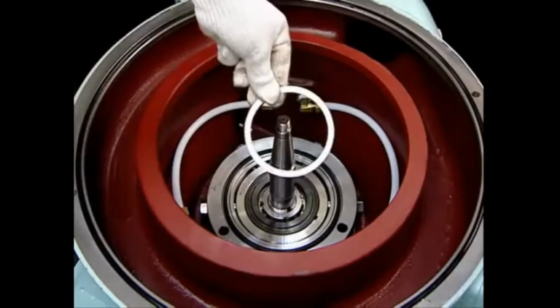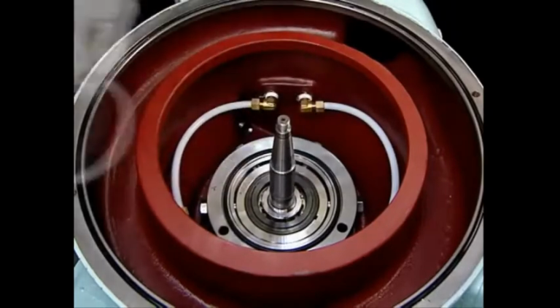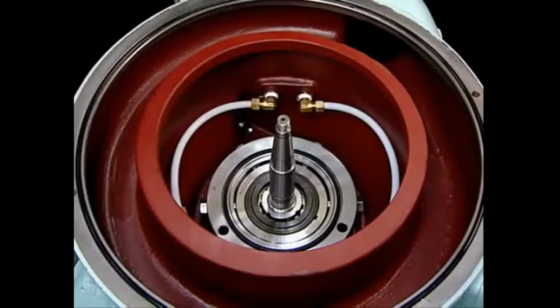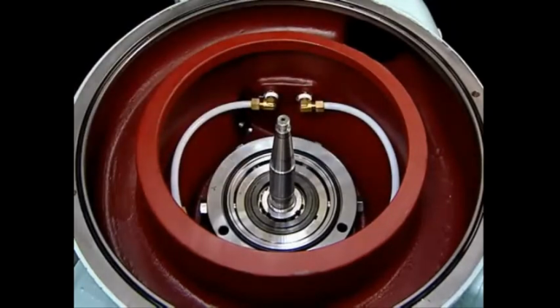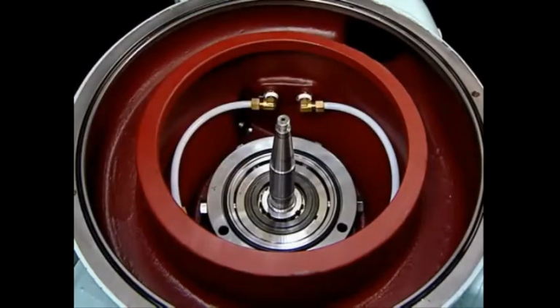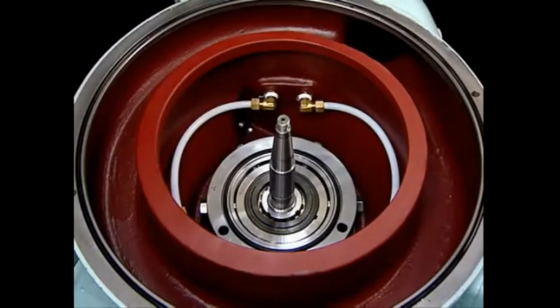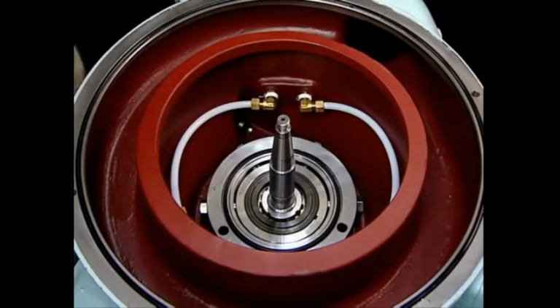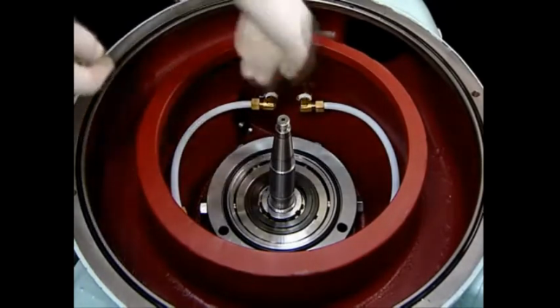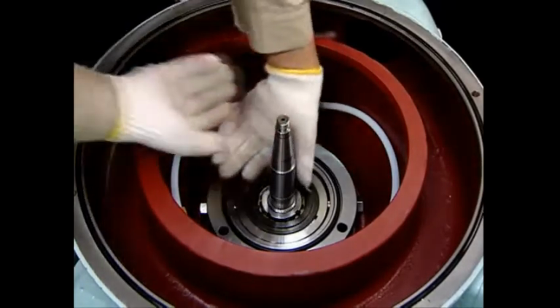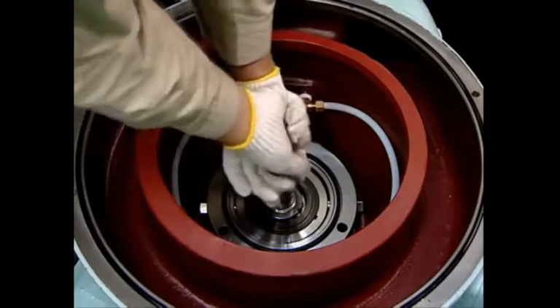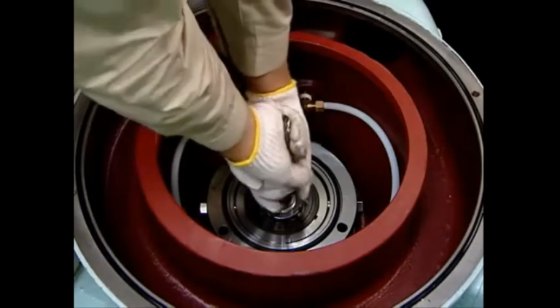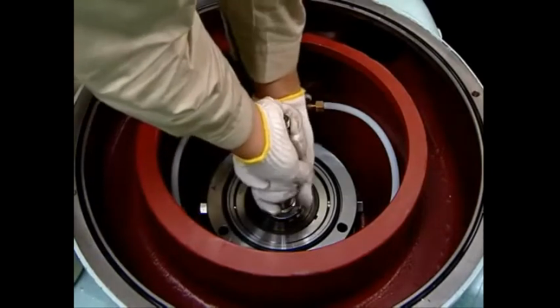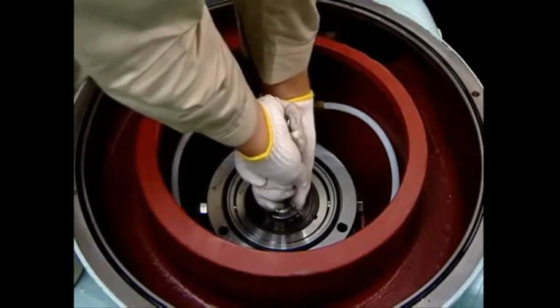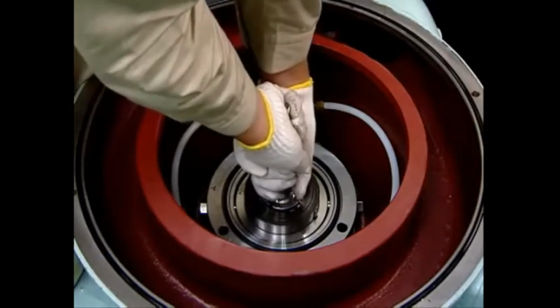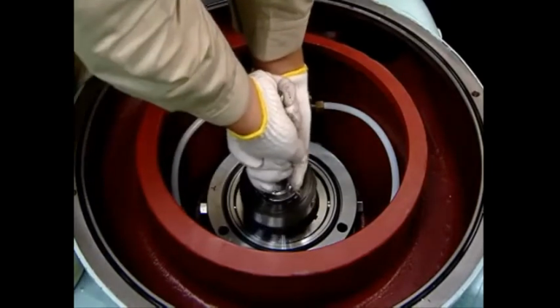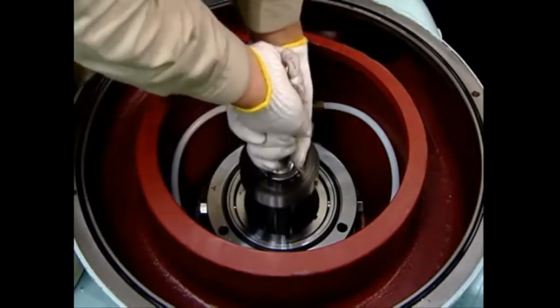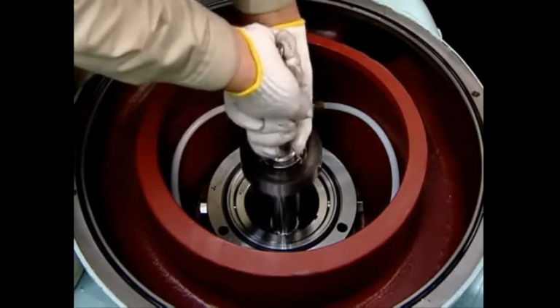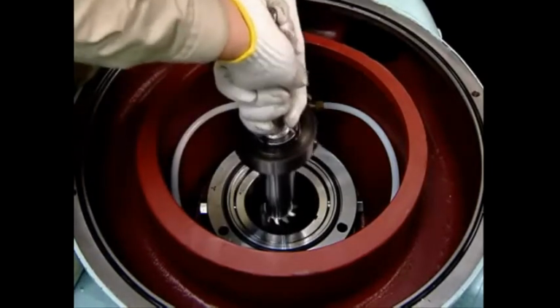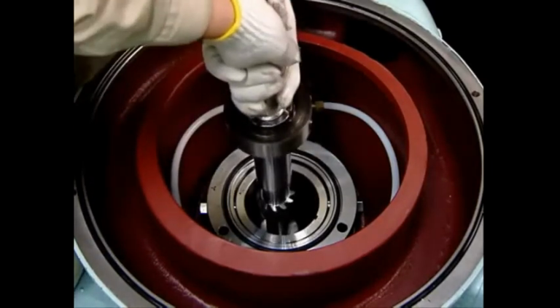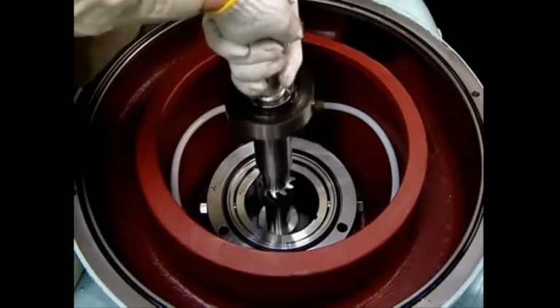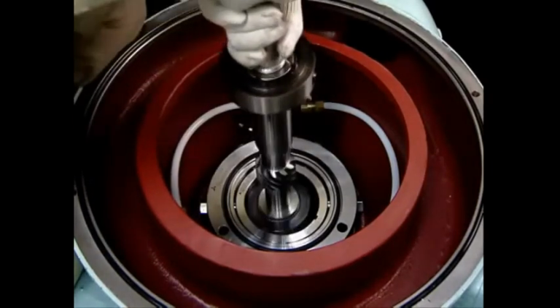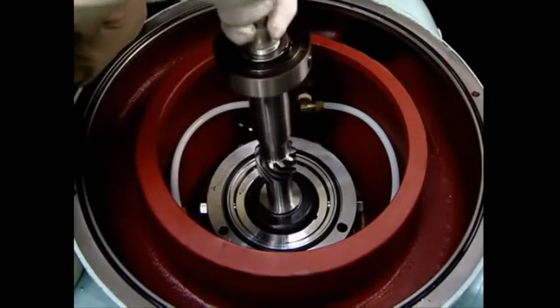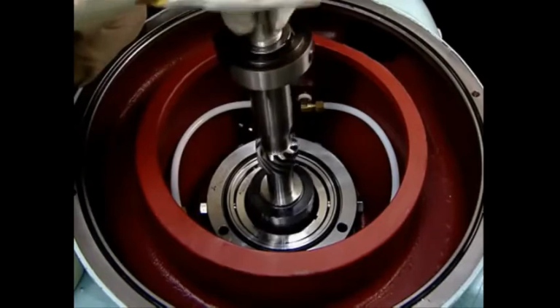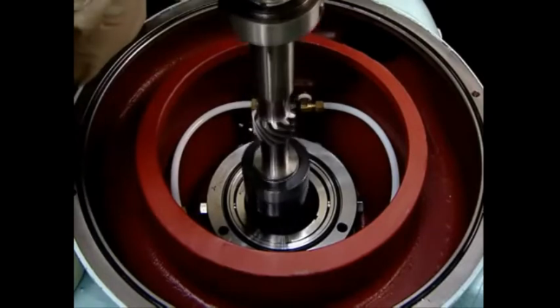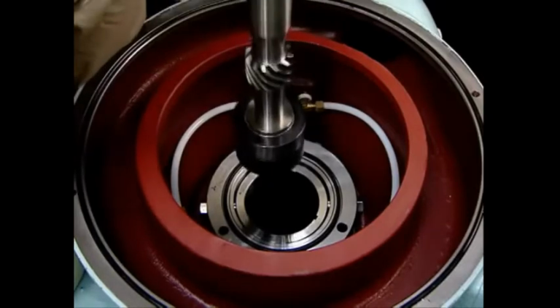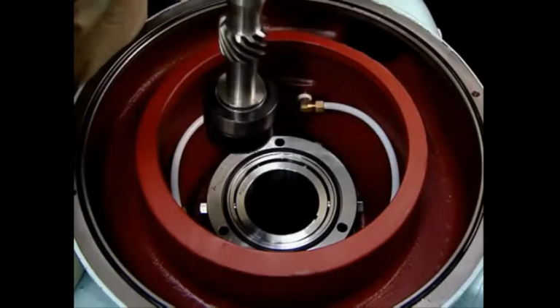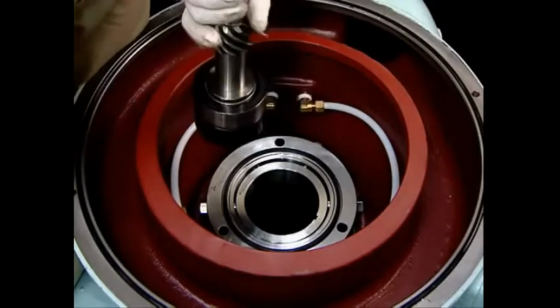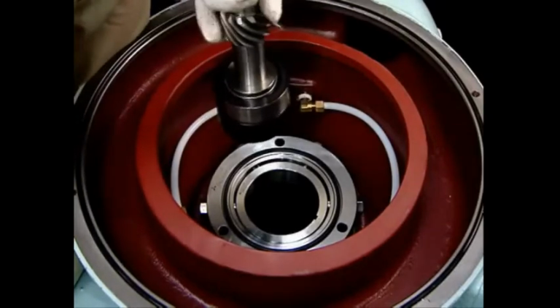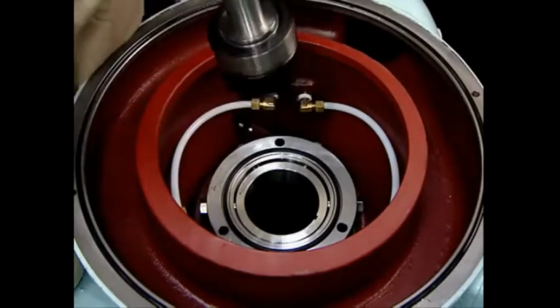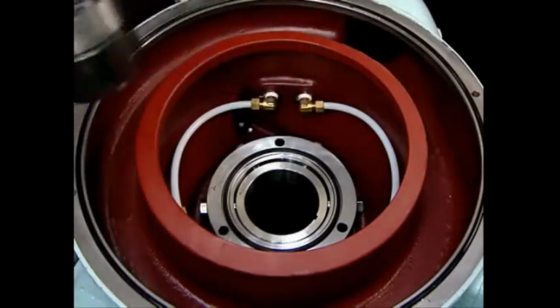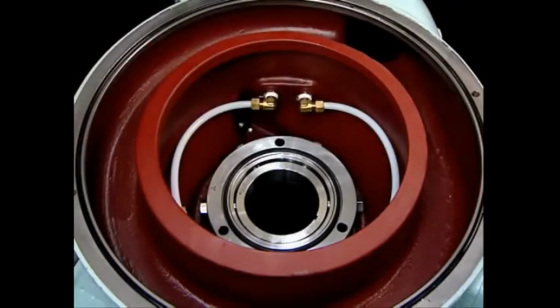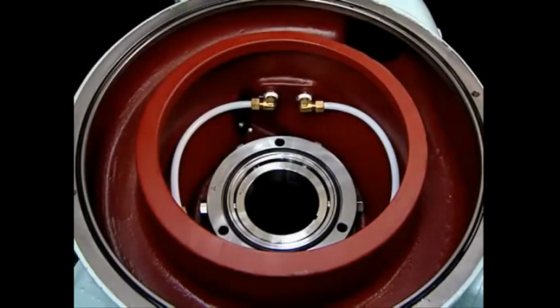For self-jector models SJ50G and larger, mount the vertical shaft lifting jack on the screws at the top of the vertical shaft and lift using the chain block to release the vertical shaft.